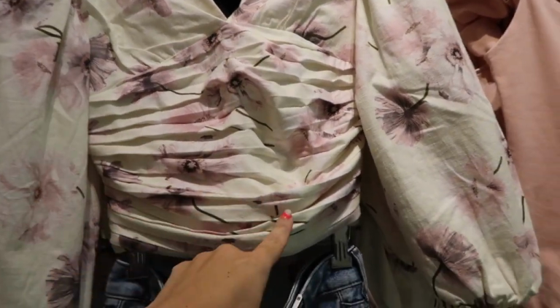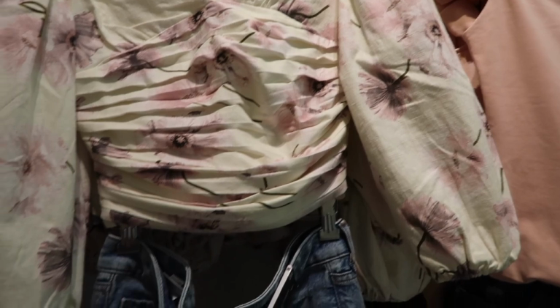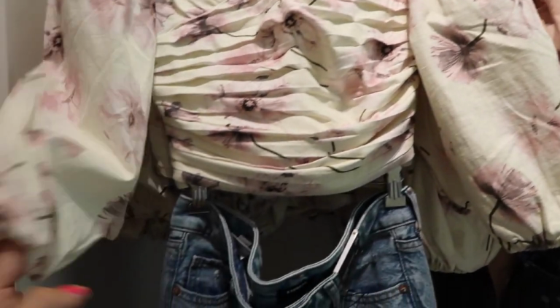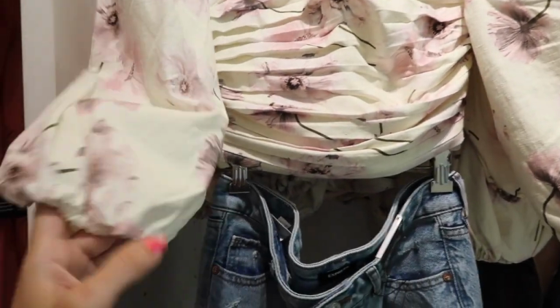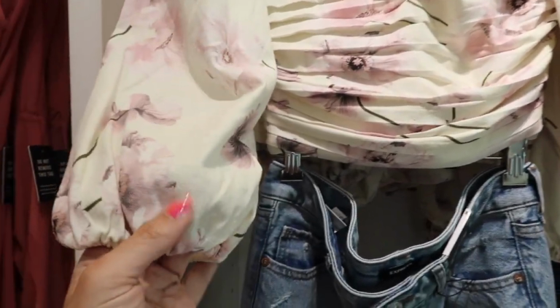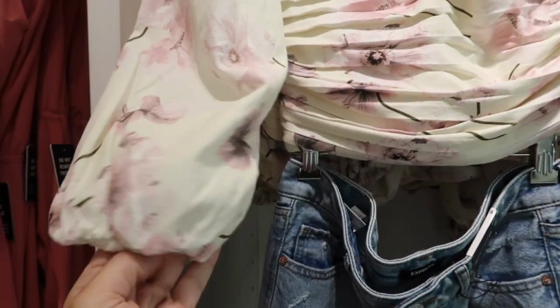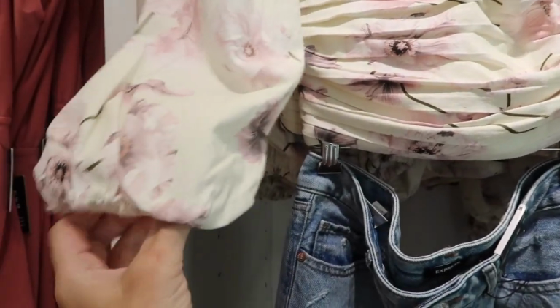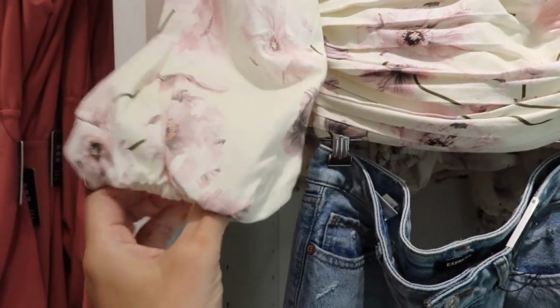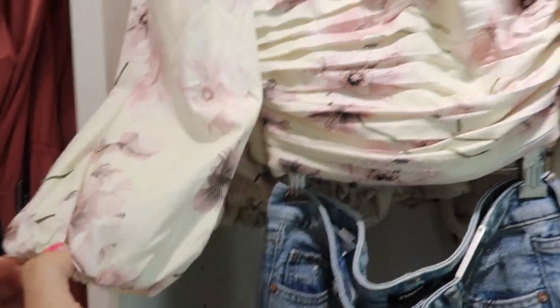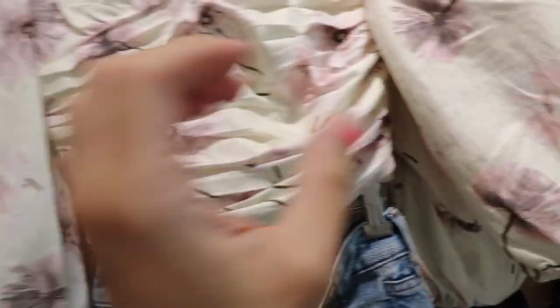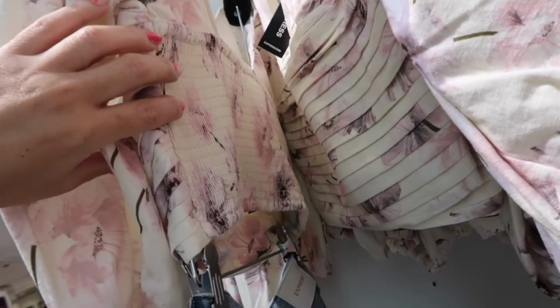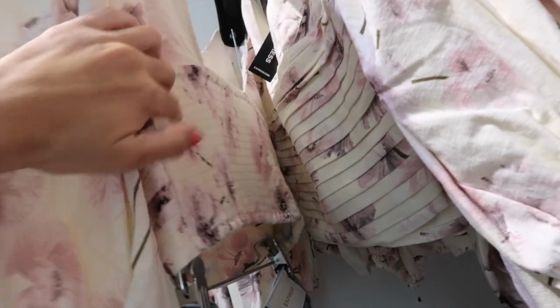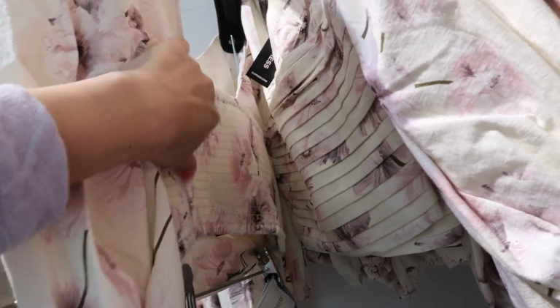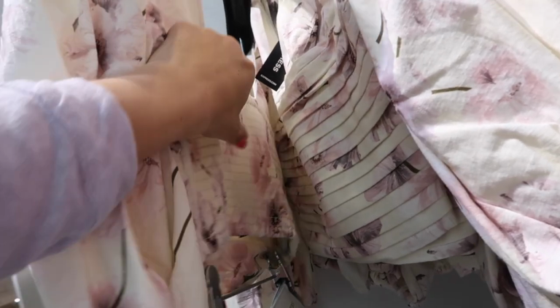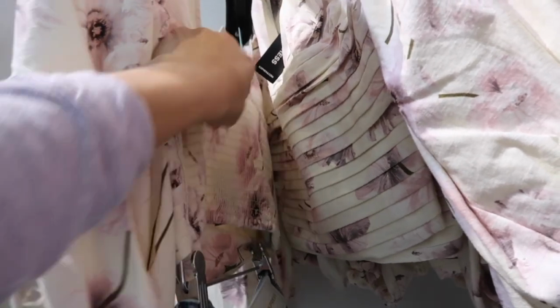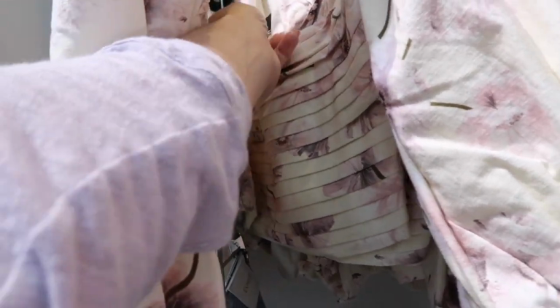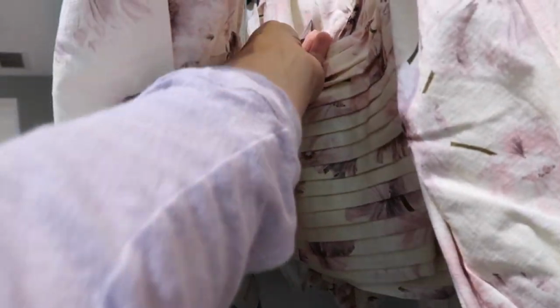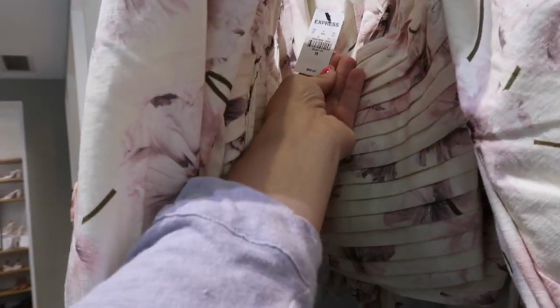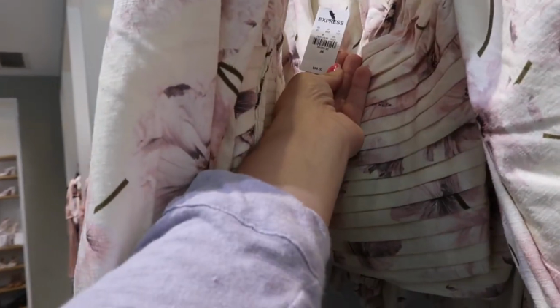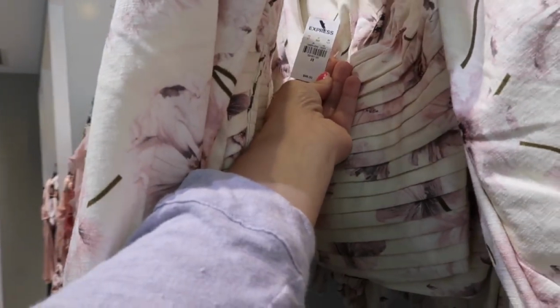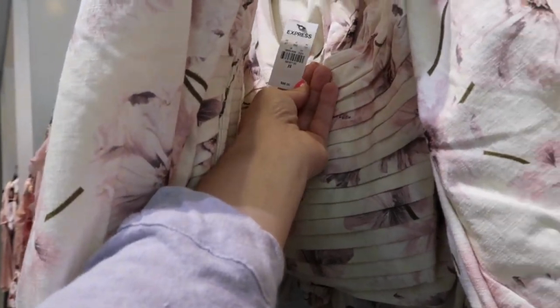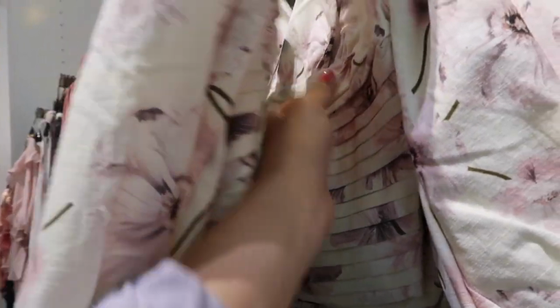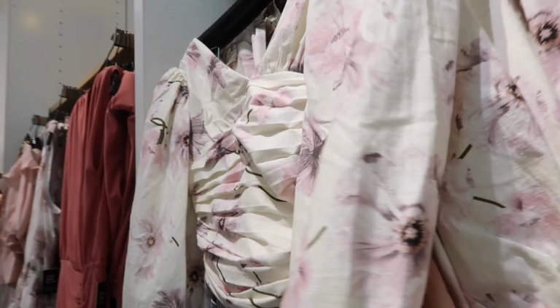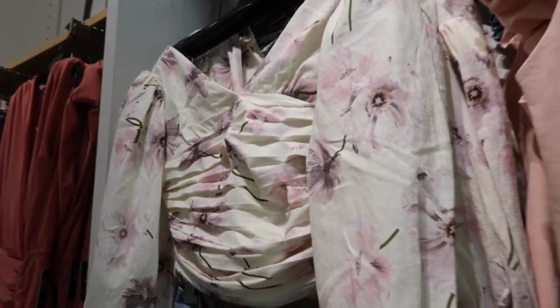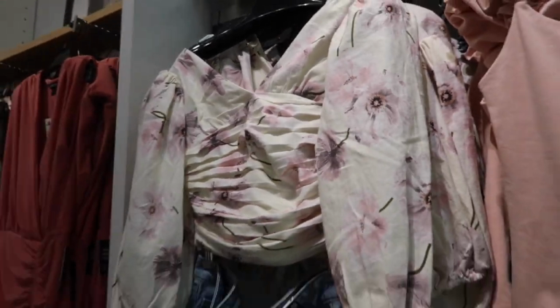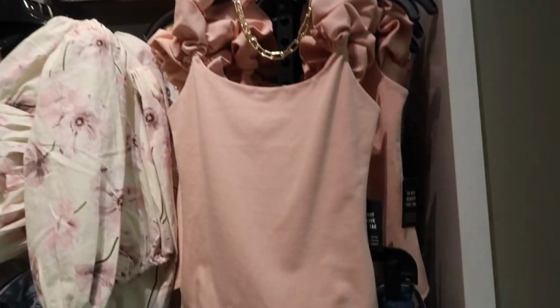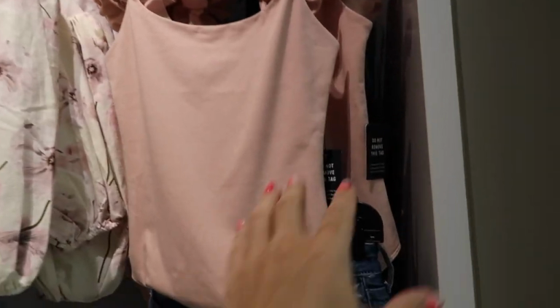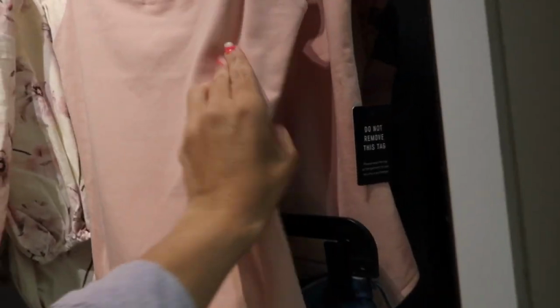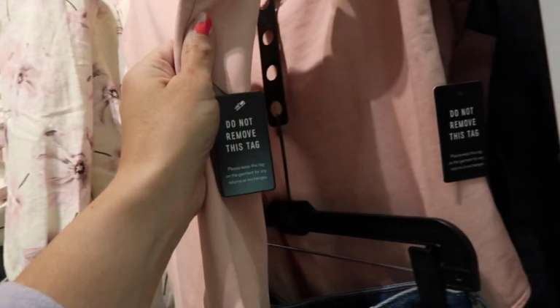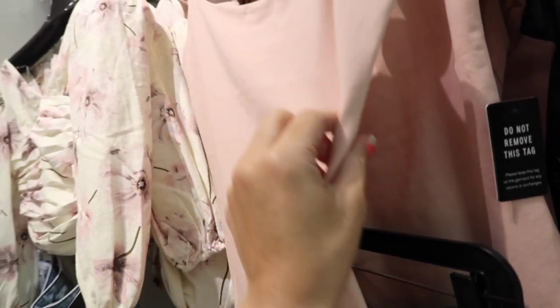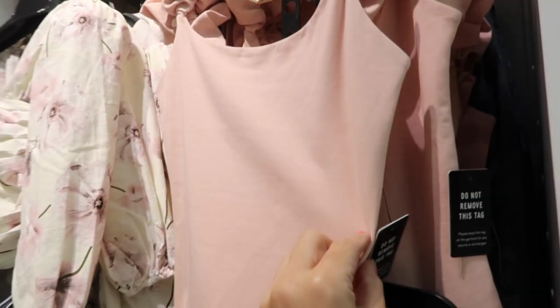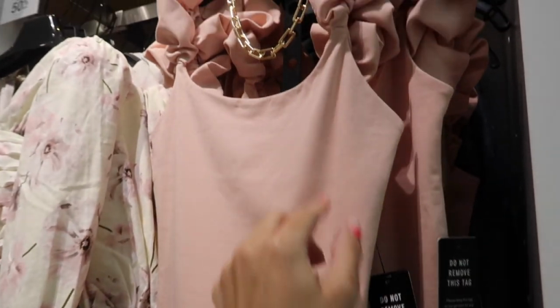Also new is this linen top. It has the V-neck, gather detail on the sides, three-quarter length sleeve, linen texture with elastic in there. The back has smocking with the square neckline, and this one is $98.